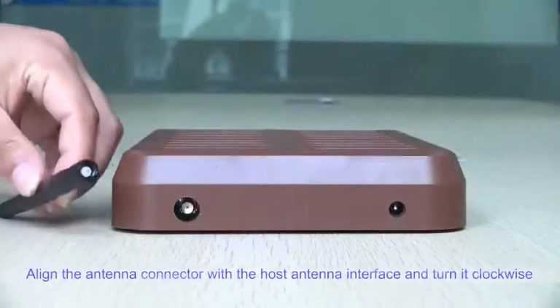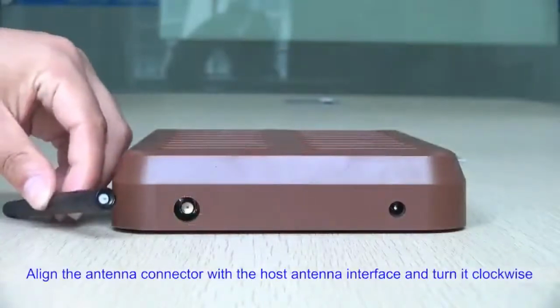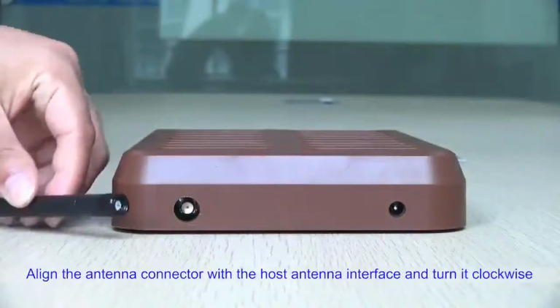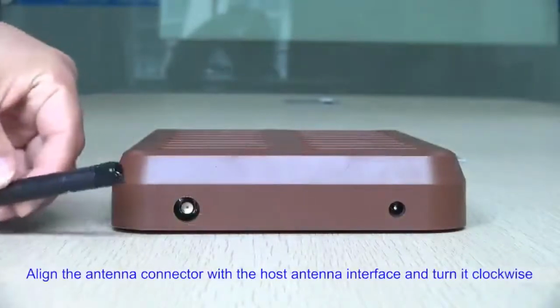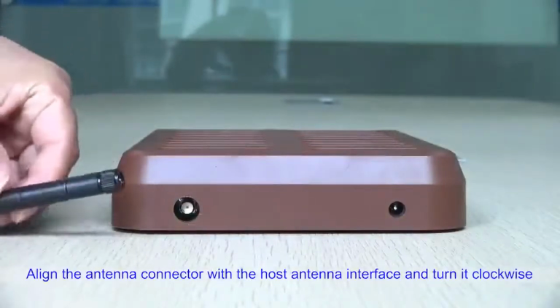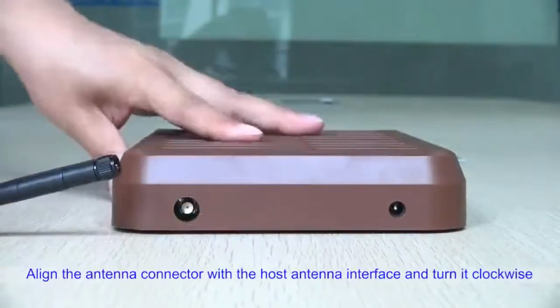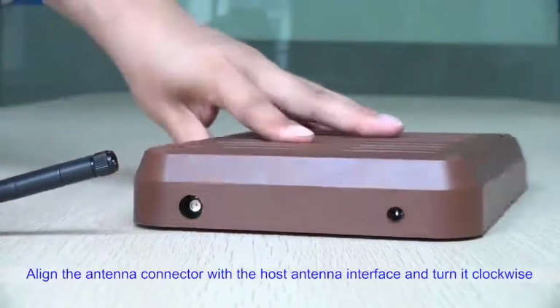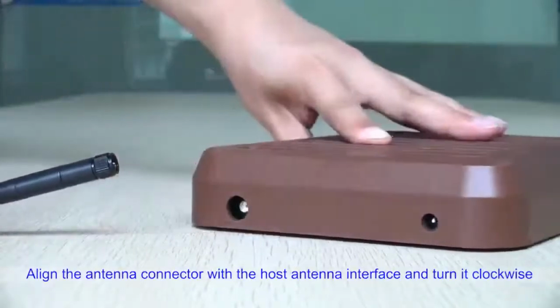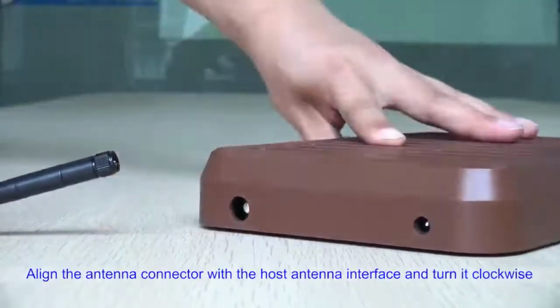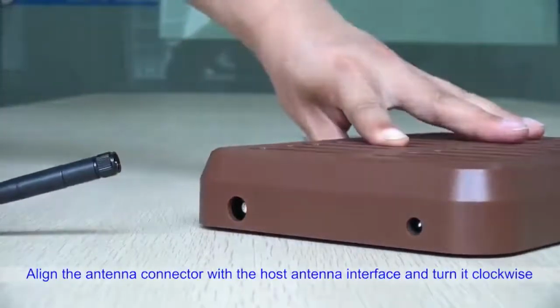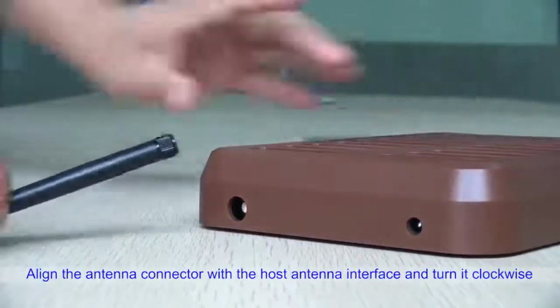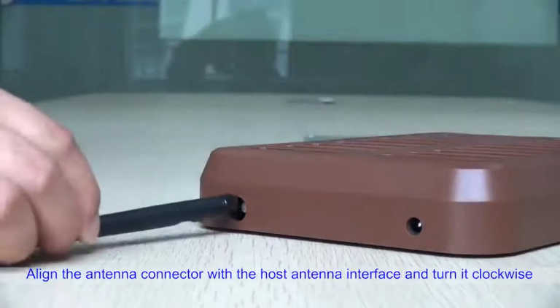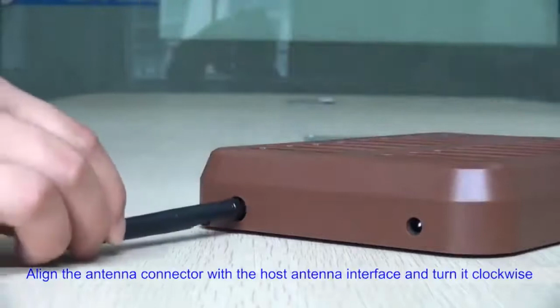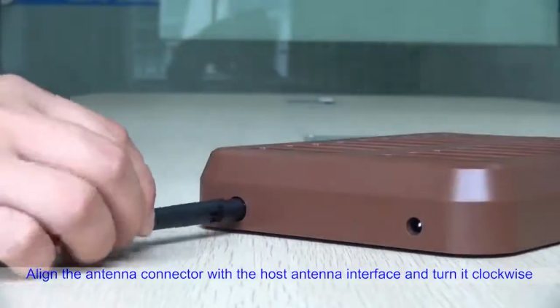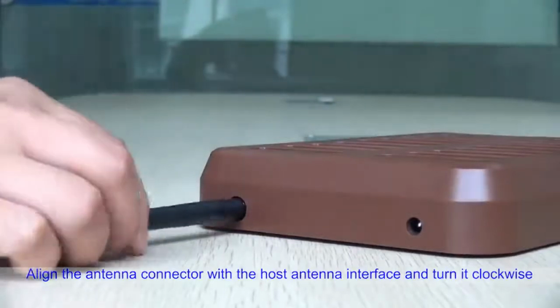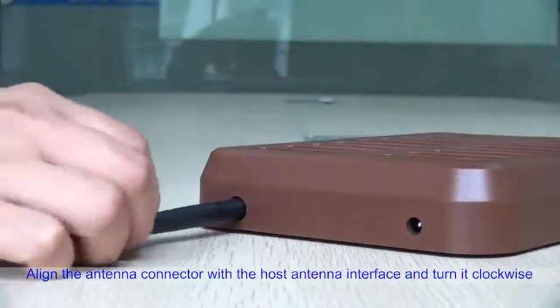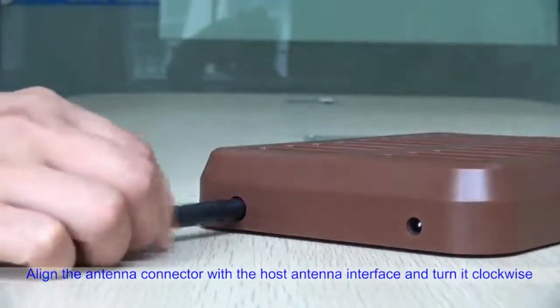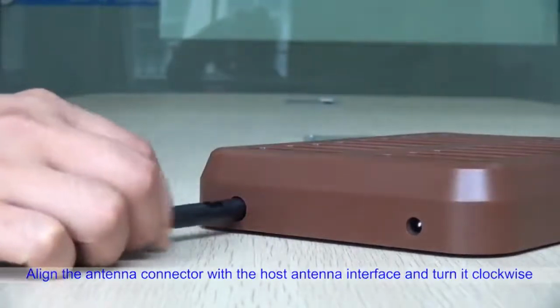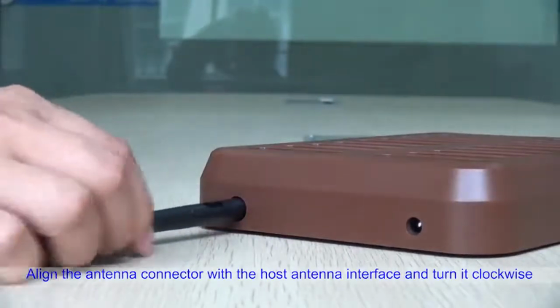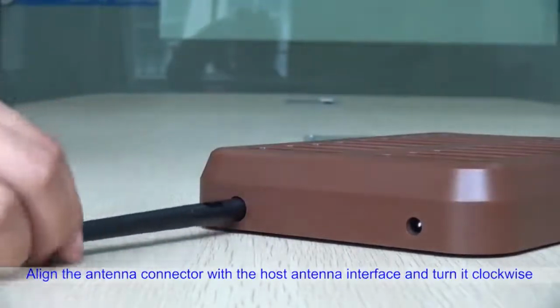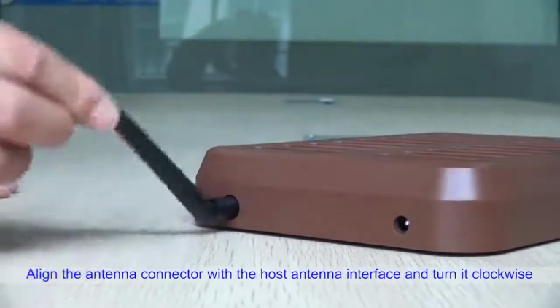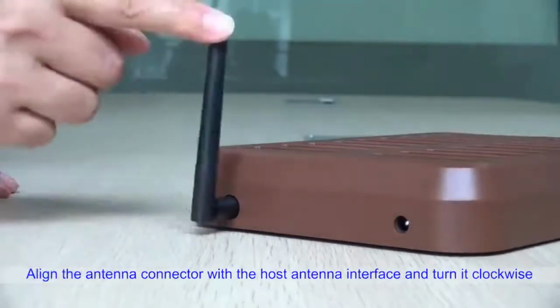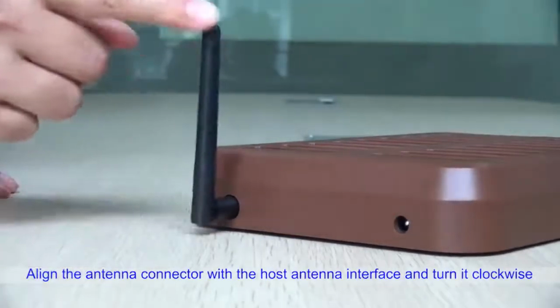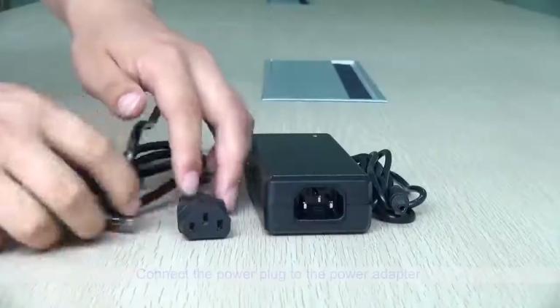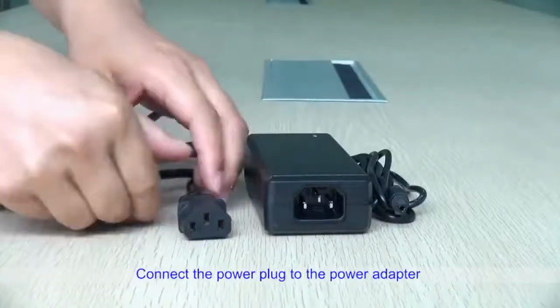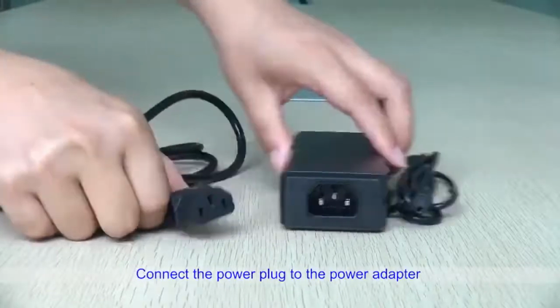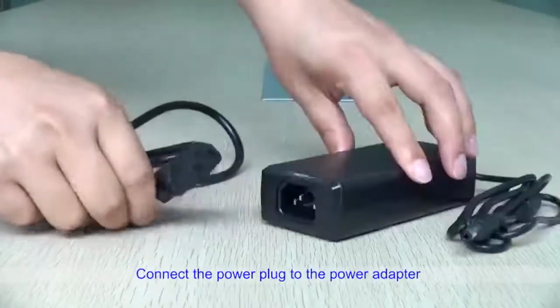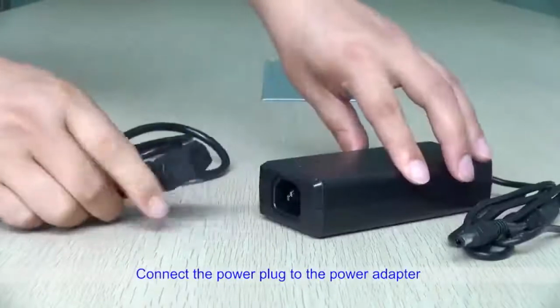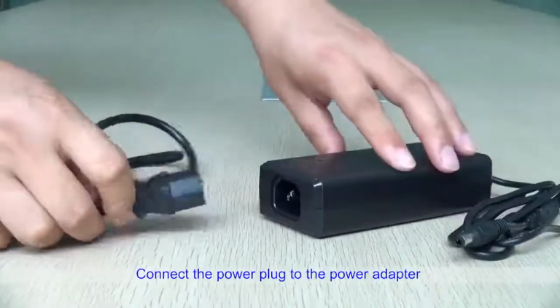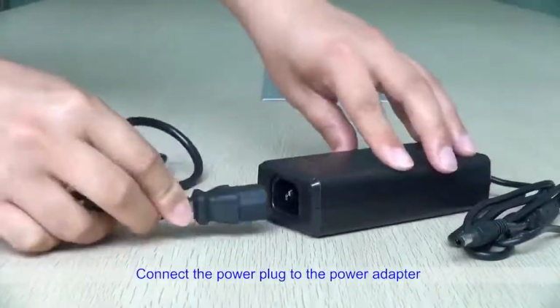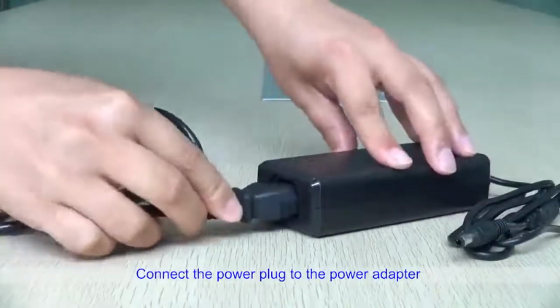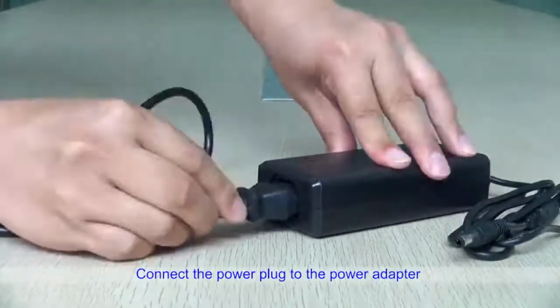Align the antenna connector with the host antenna interface and turn it clockwise. Then connect the power plug to the power adapter.